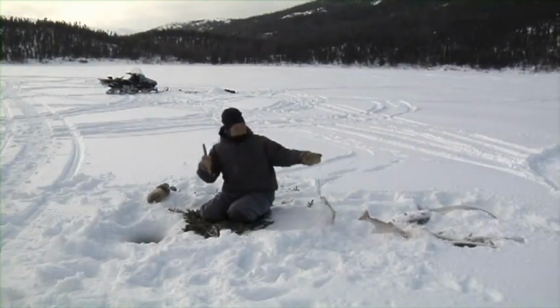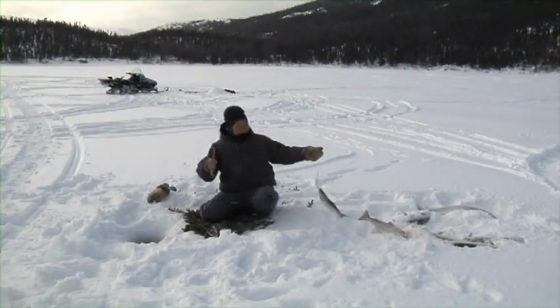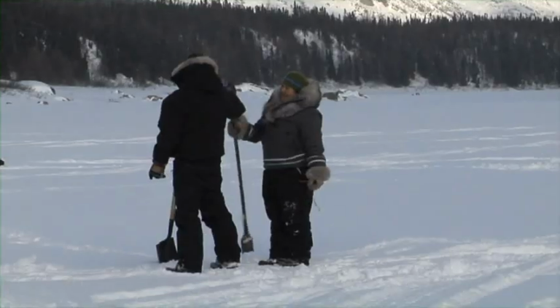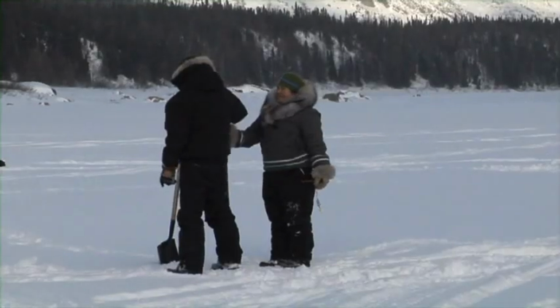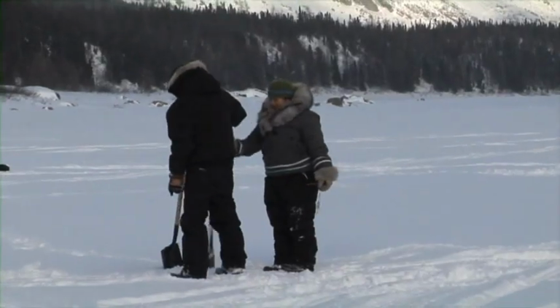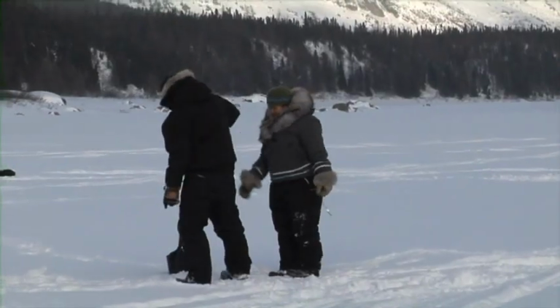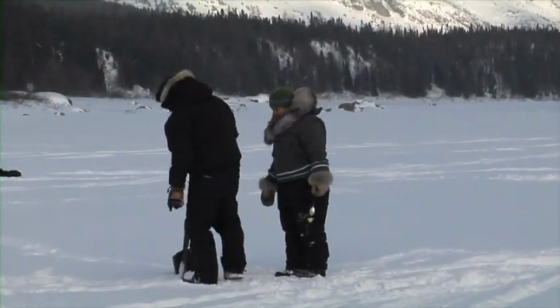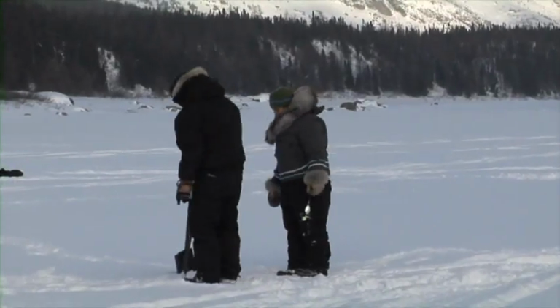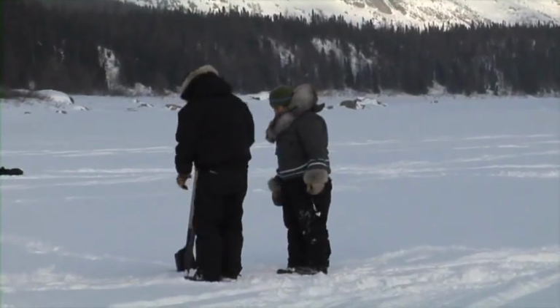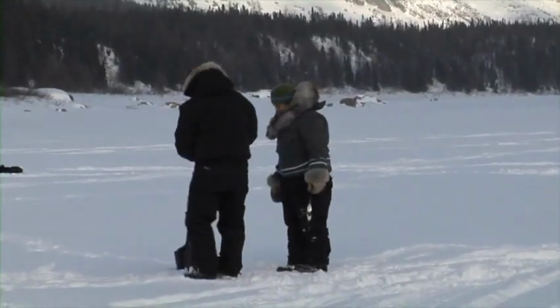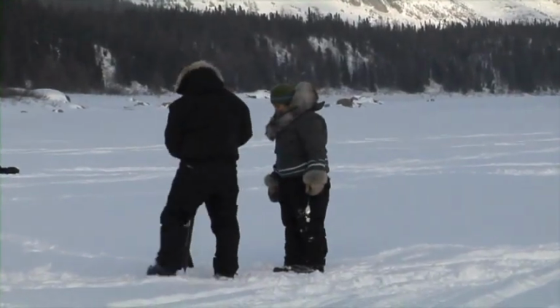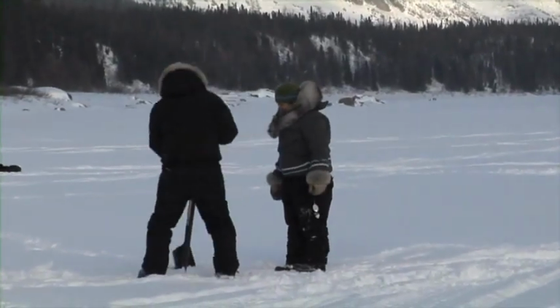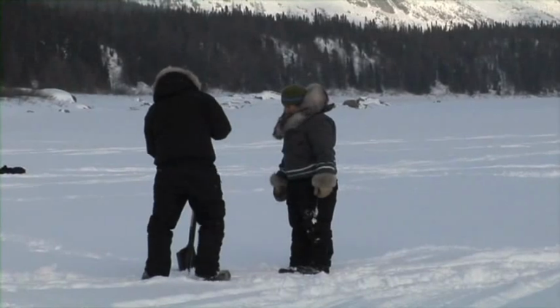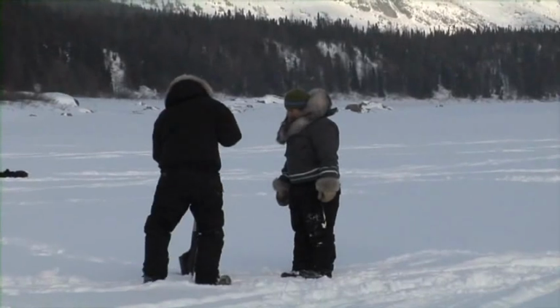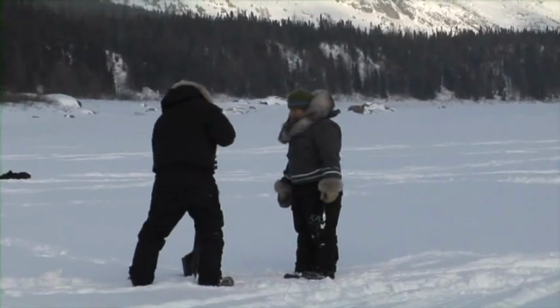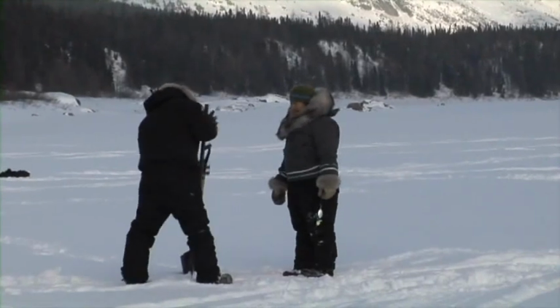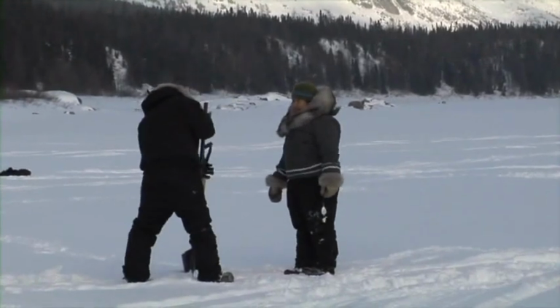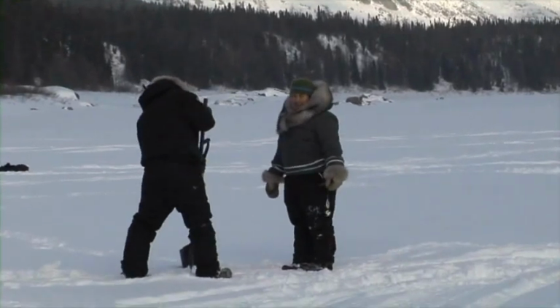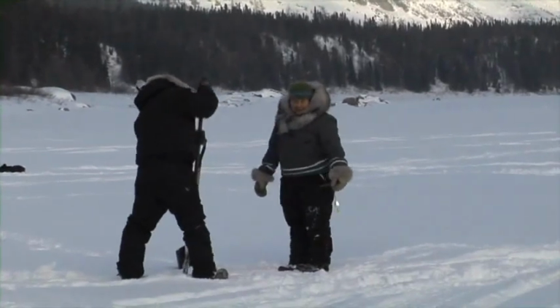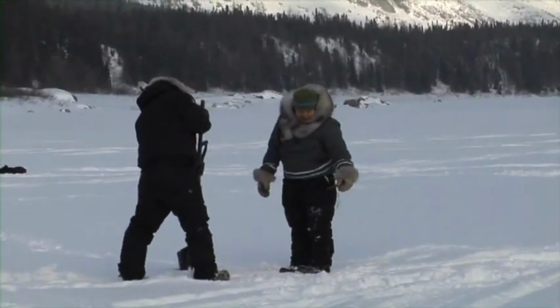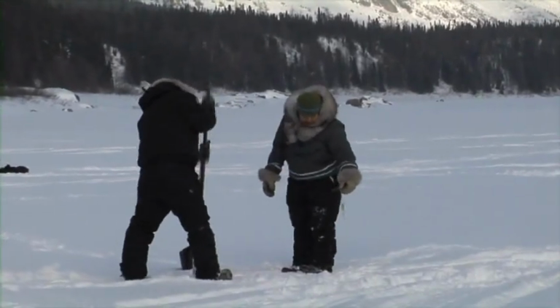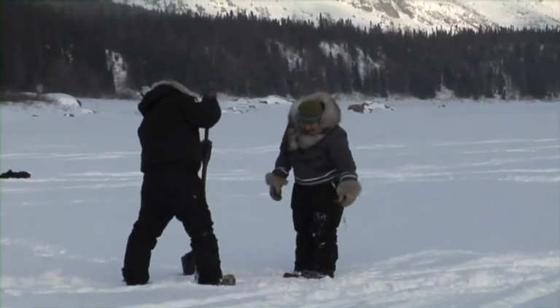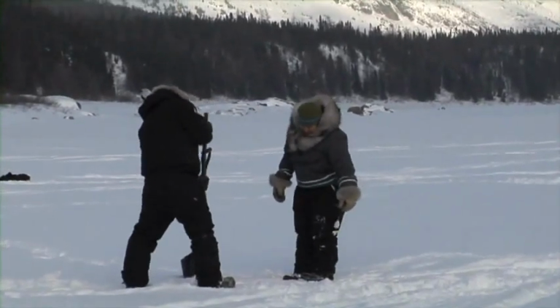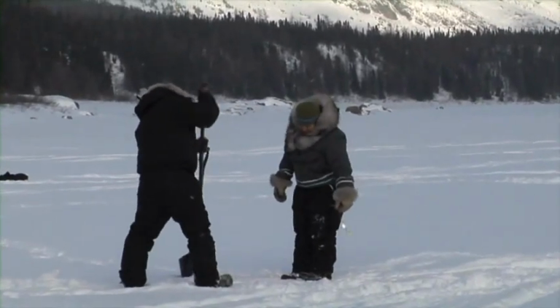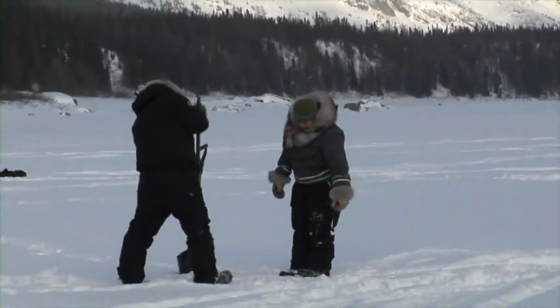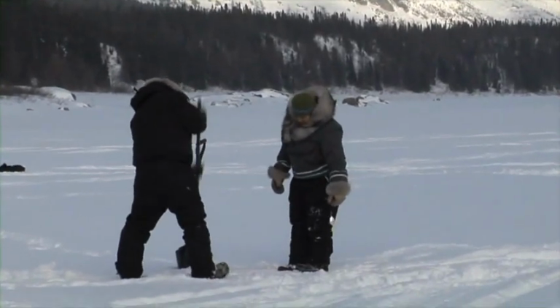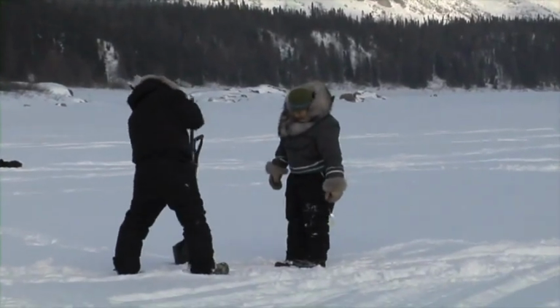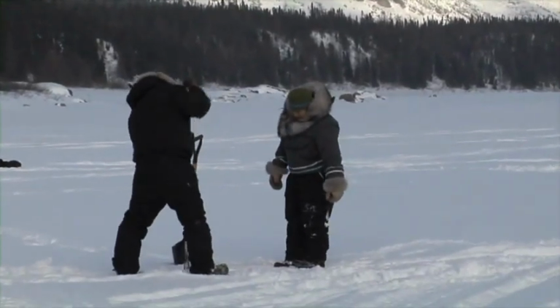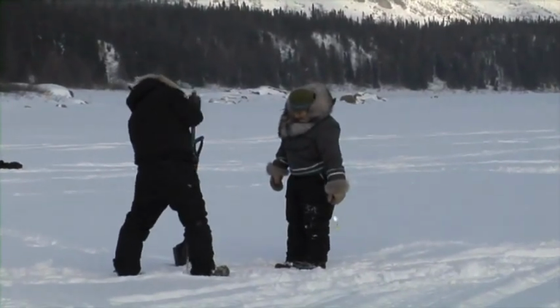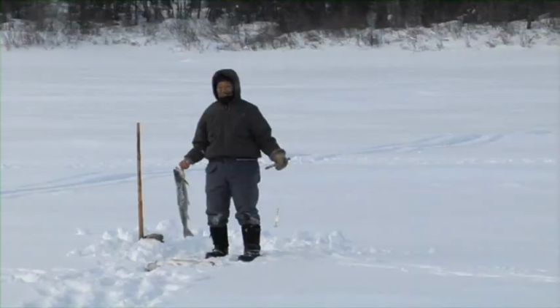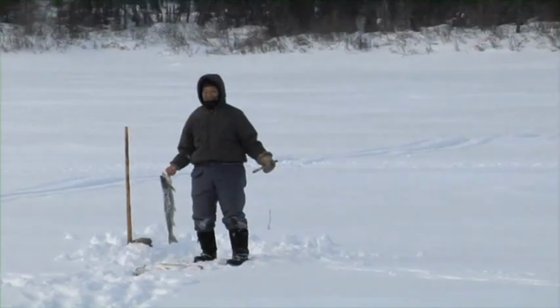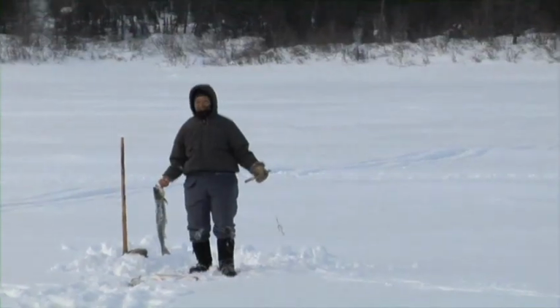Ice fishing Inuit style reminds us that you don't need a lot of specialized equipment or power tools to go ice fishing, and that fish can be fooled with the simplest of things.